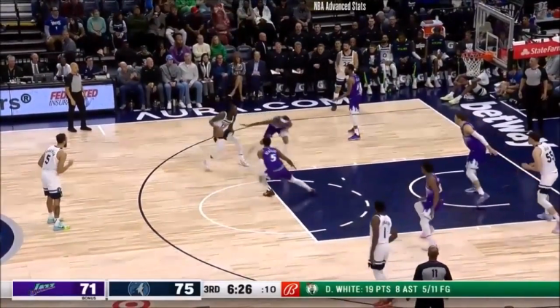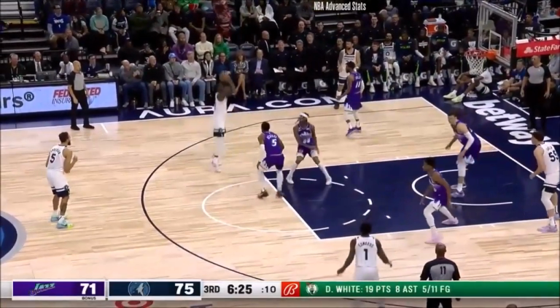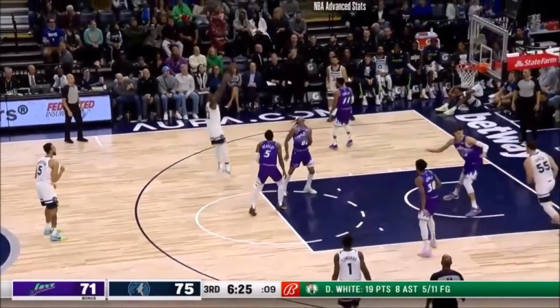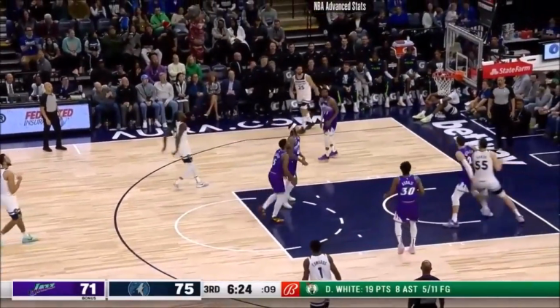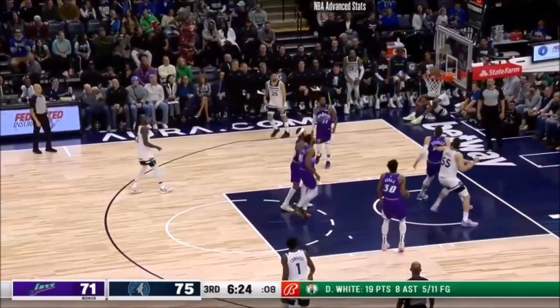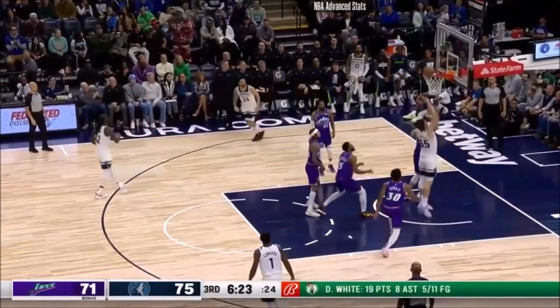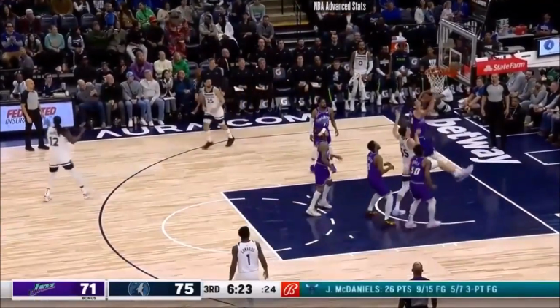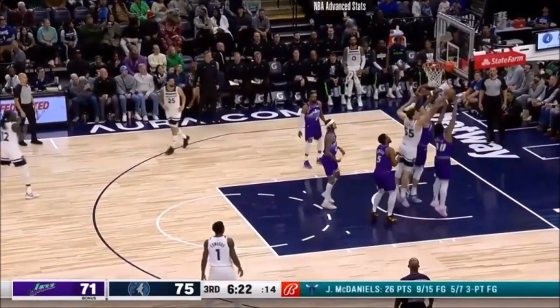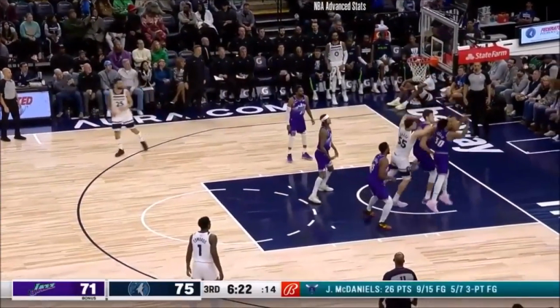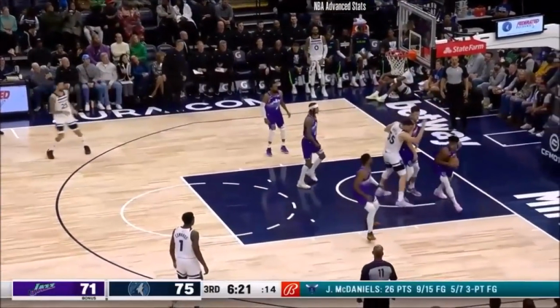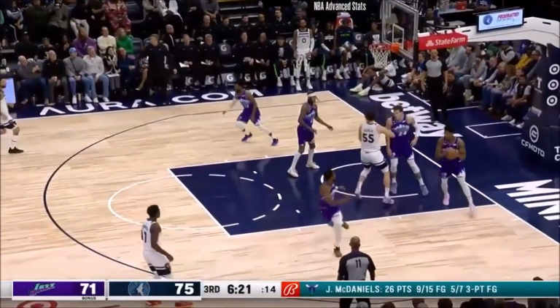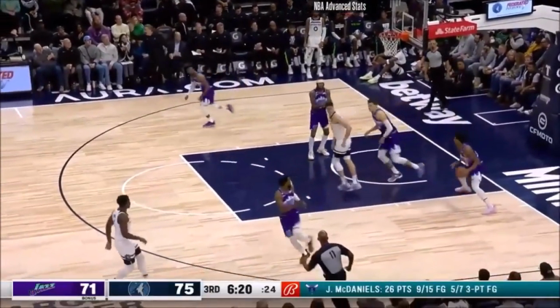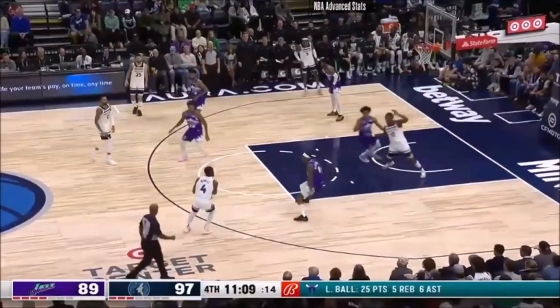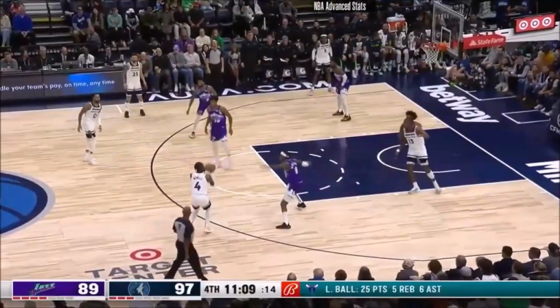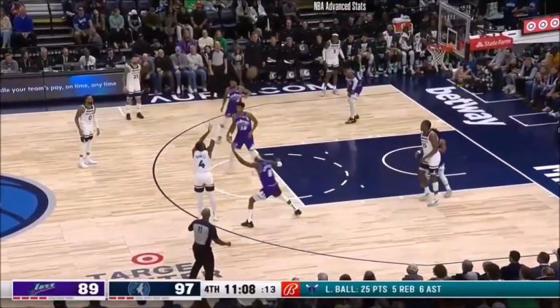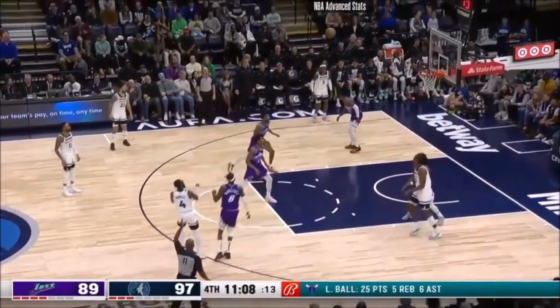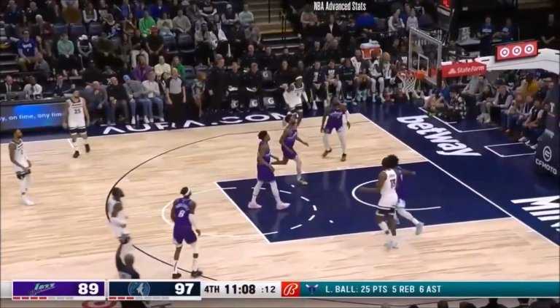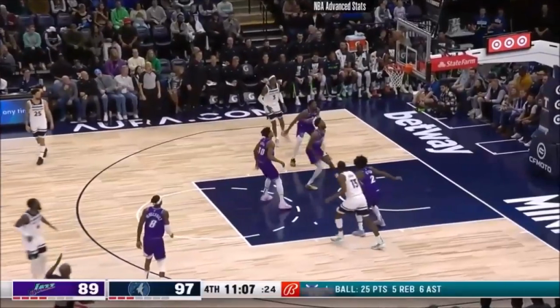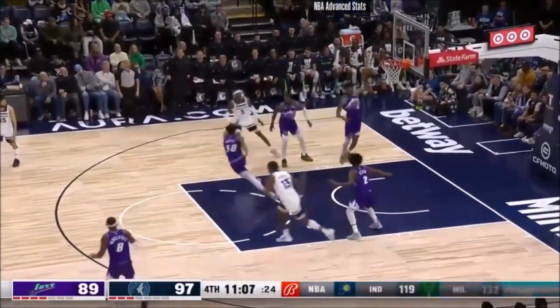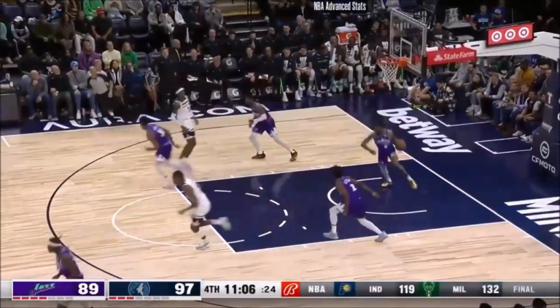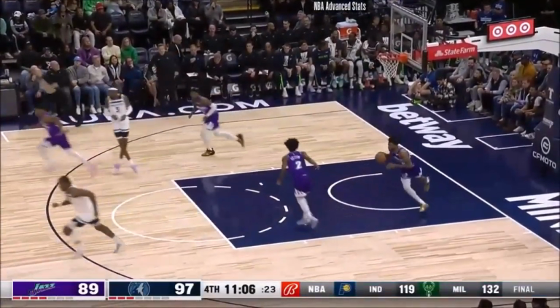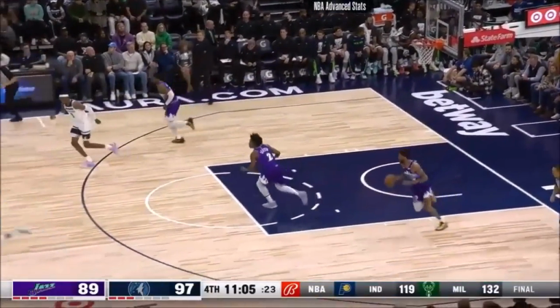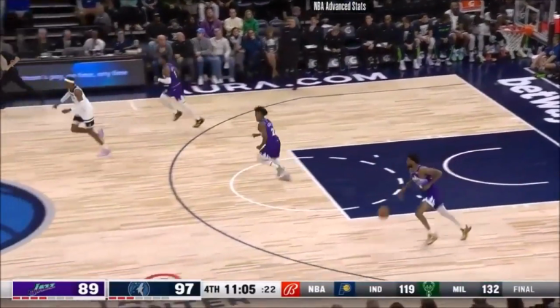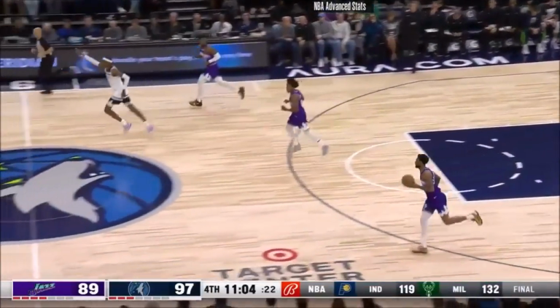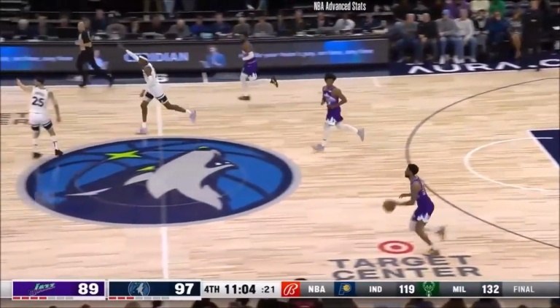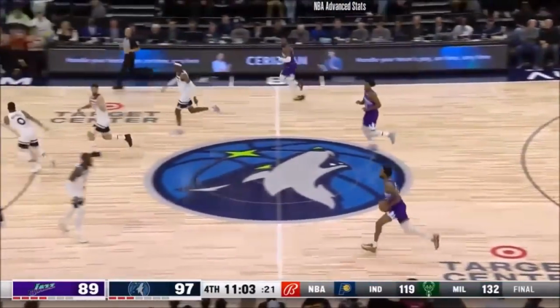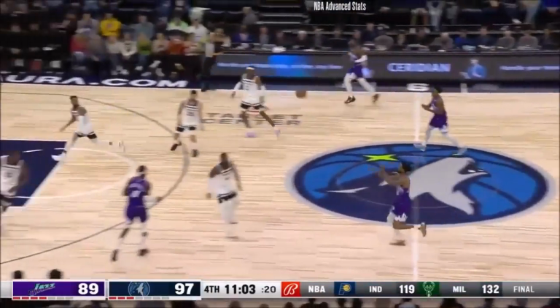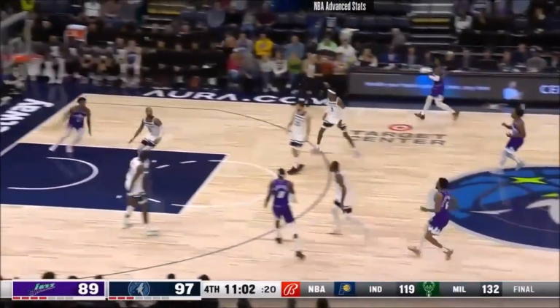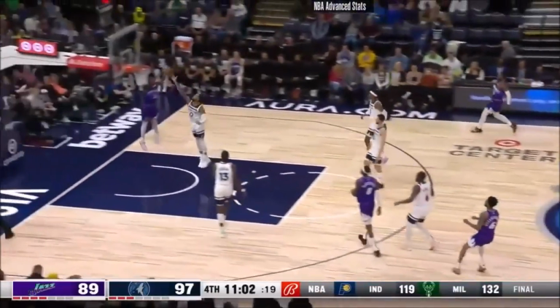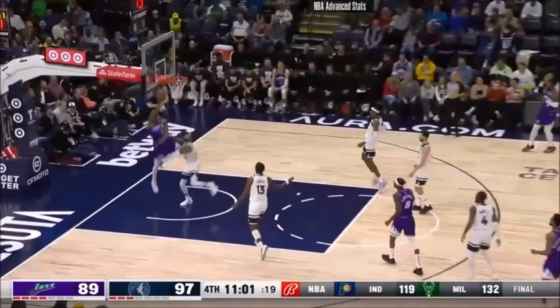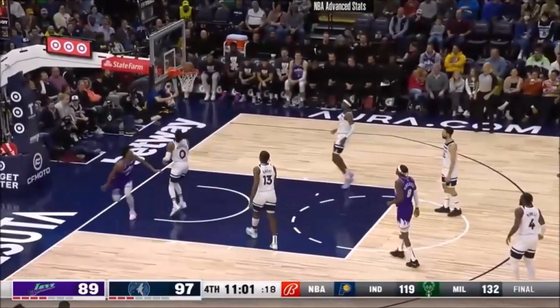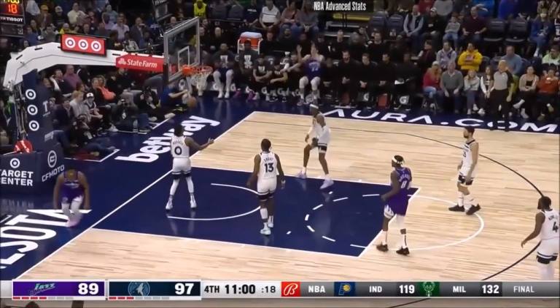Prince — stops on a dime, the pull-up, no. Garza couldn't tip it in. In a pick-and-roll situation with Baca Kessler, Jalen Noel can't get the three to go. Minnesota is winning in that regard — it's Baji.